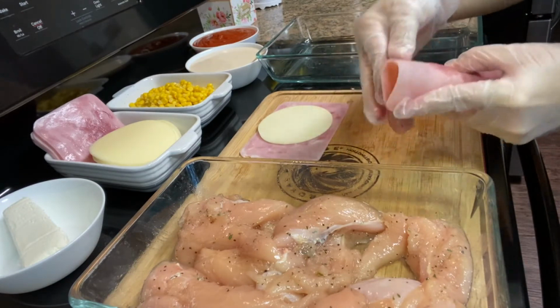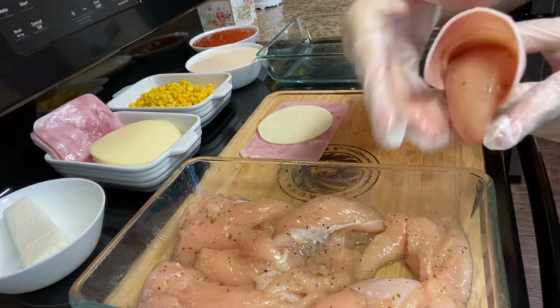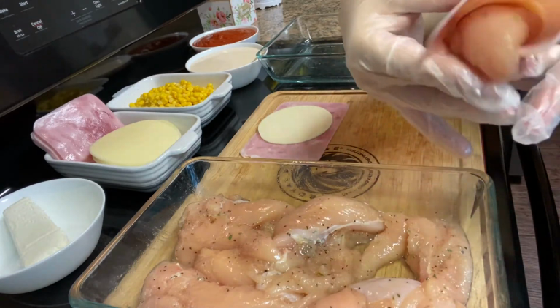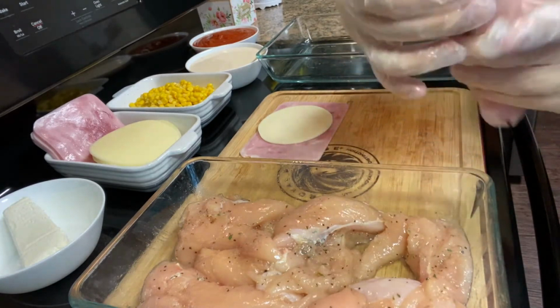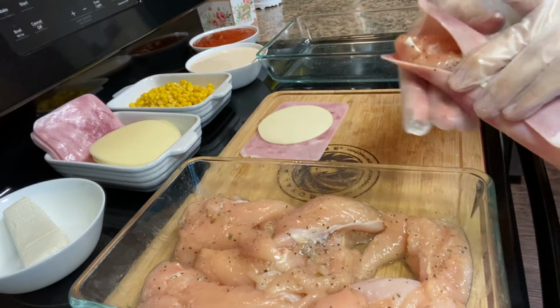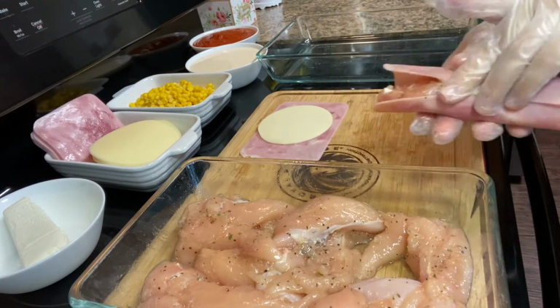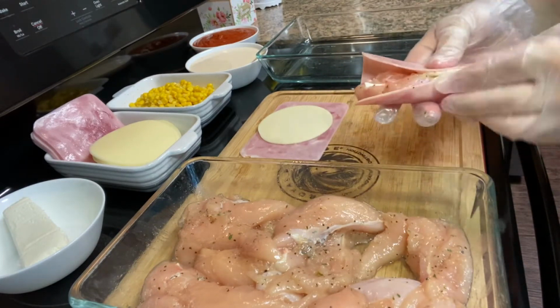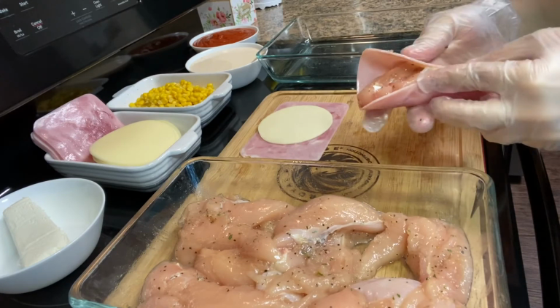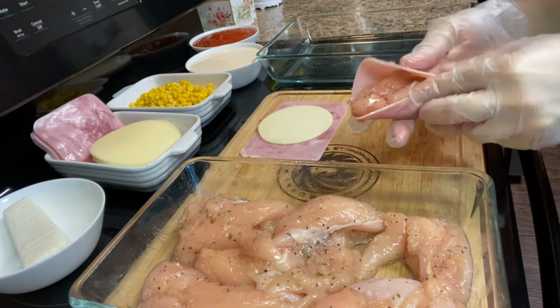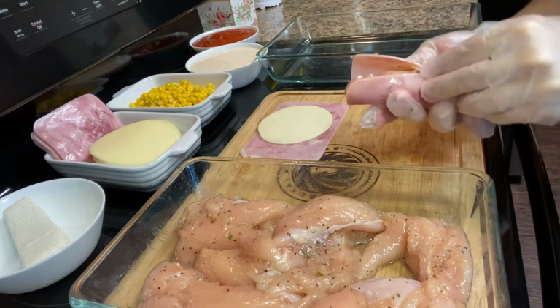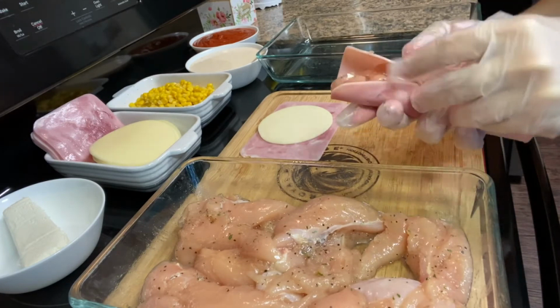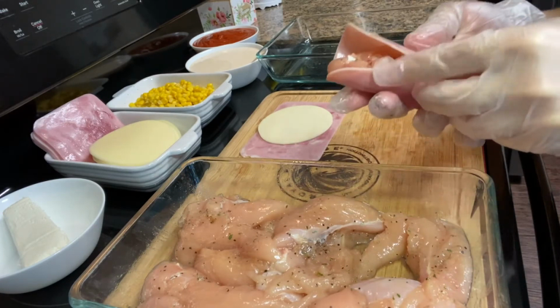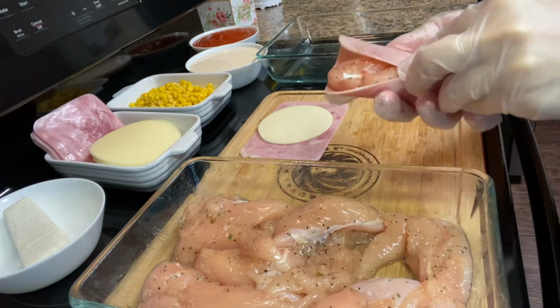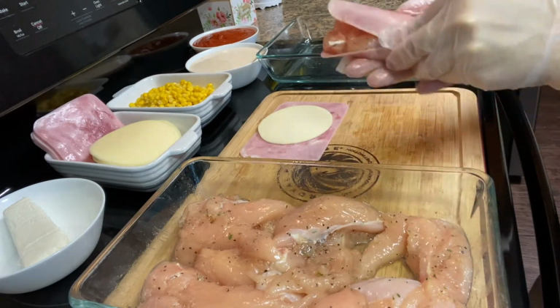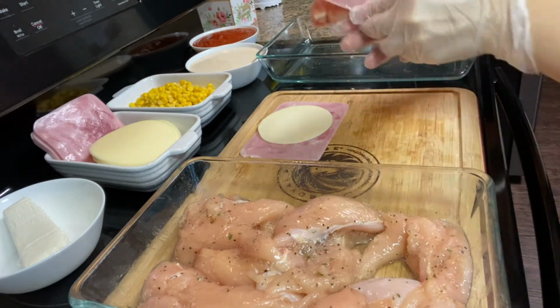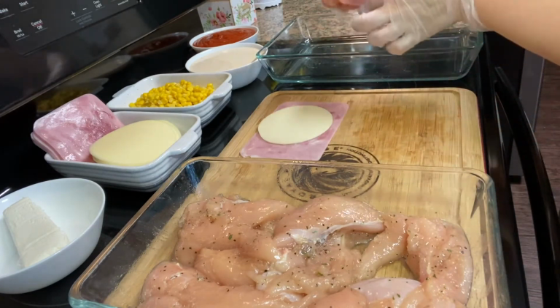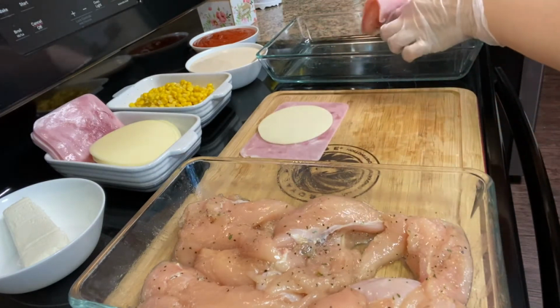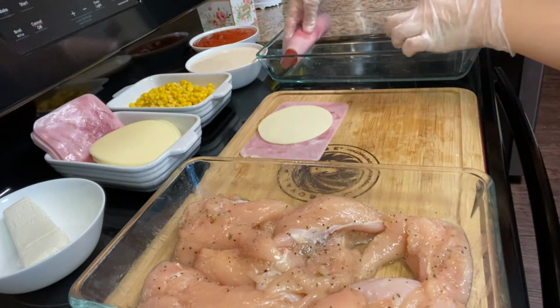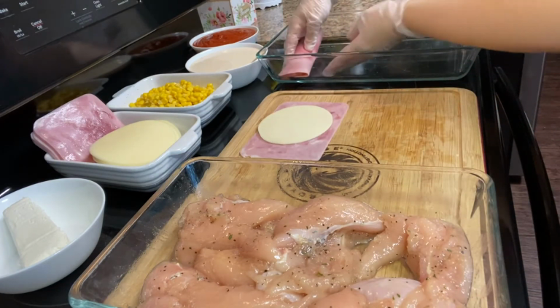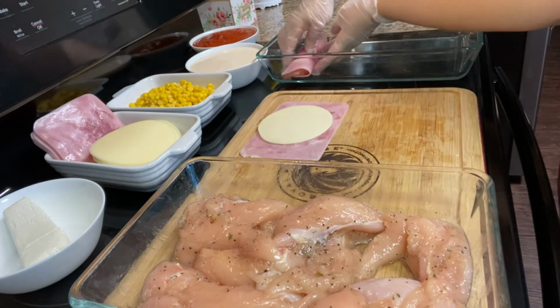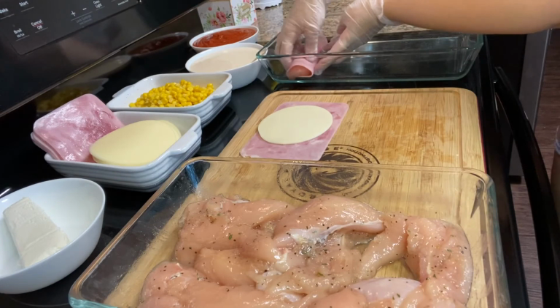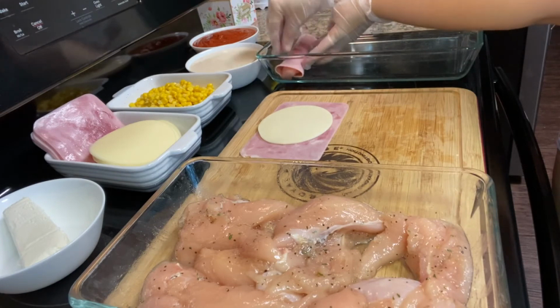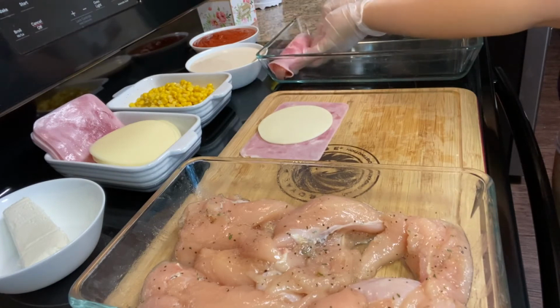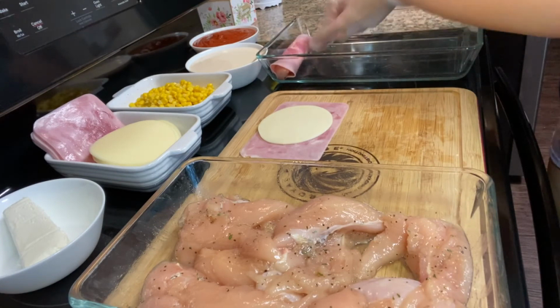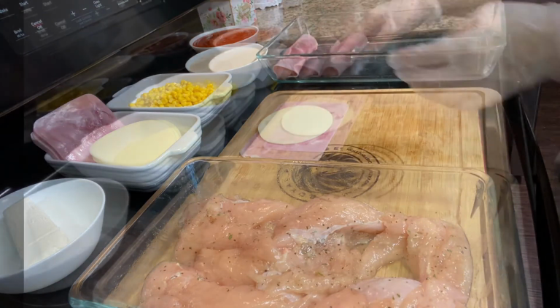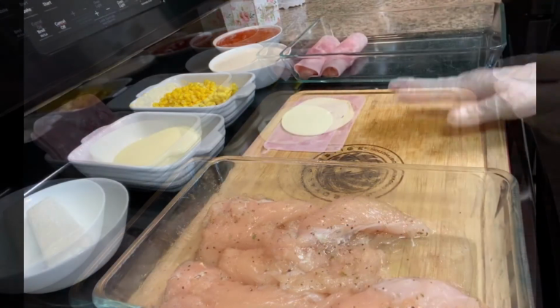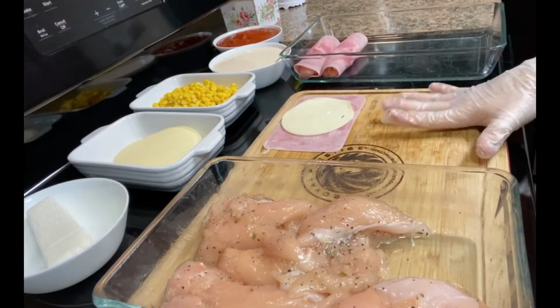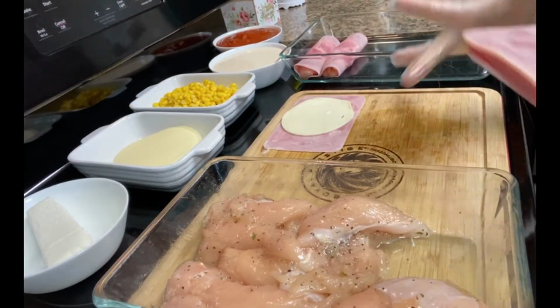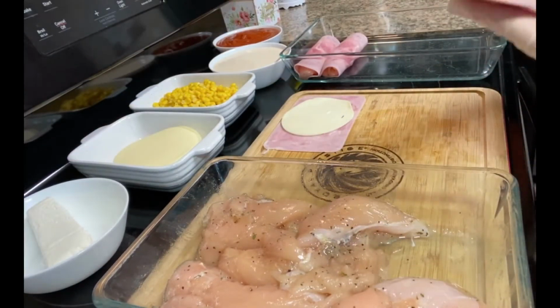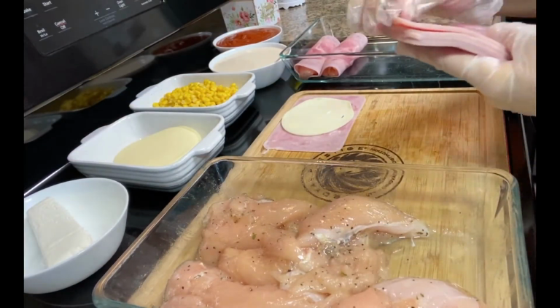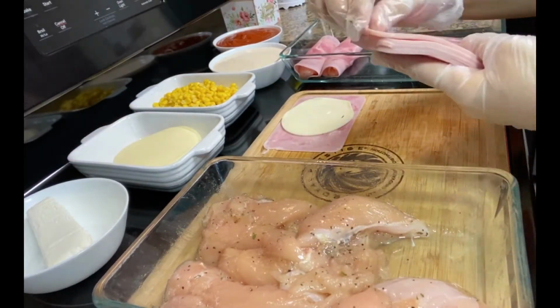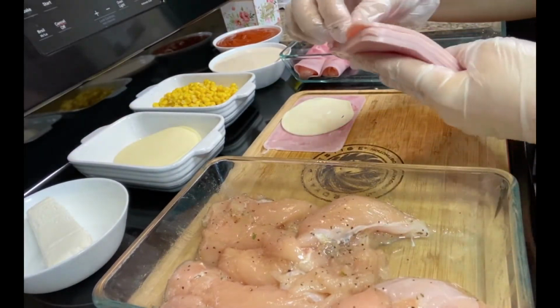You're just going to roll it — it doesn't have to be perfect. It's okay if it's a little open like this. Just roll it and put the open part towards the bottom. Continue repeating the process with the rest of the chicken.